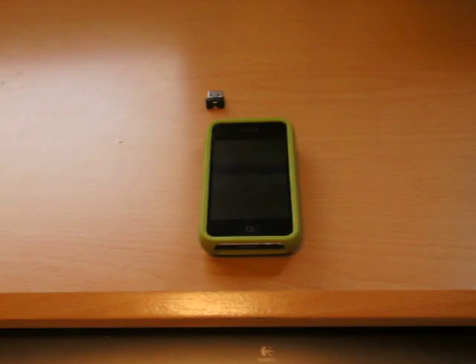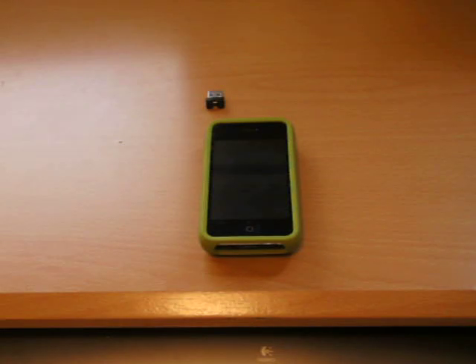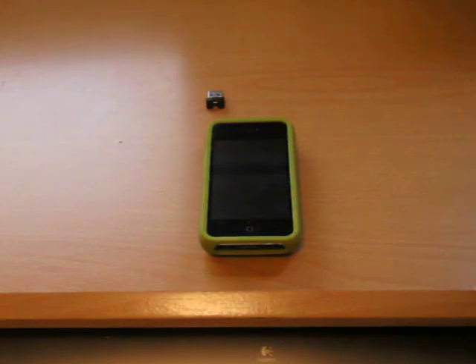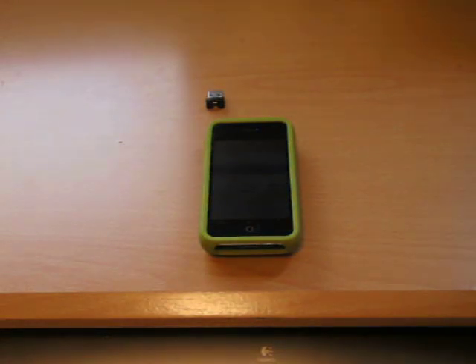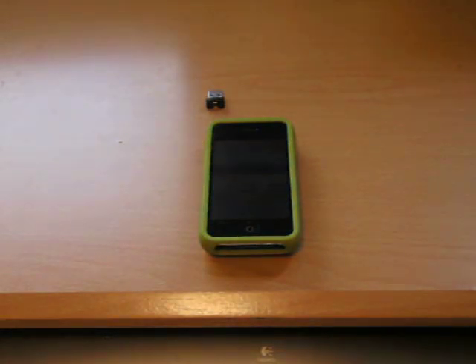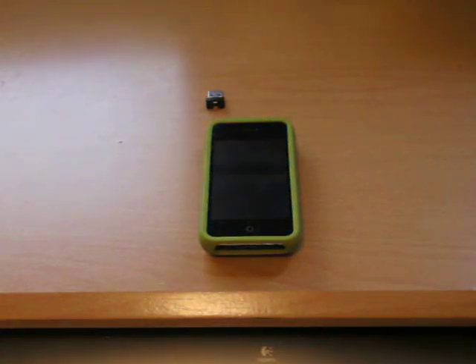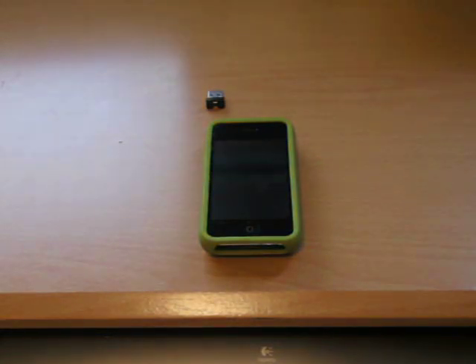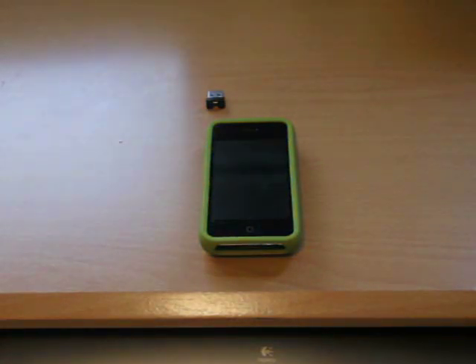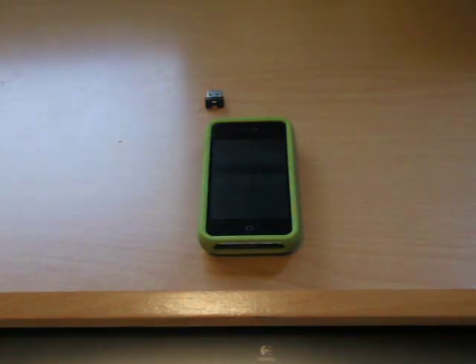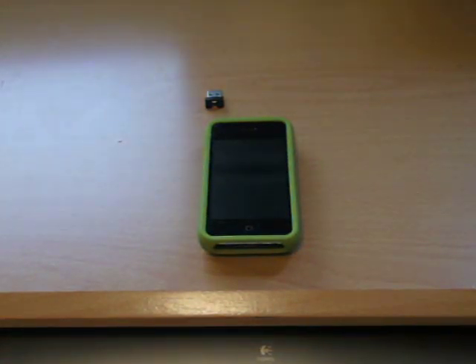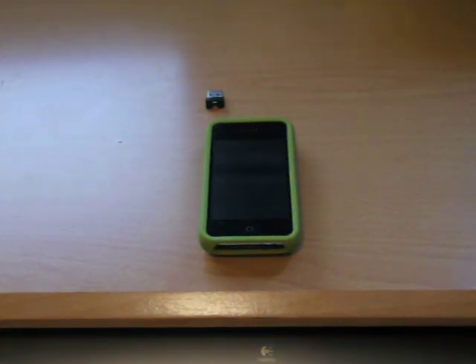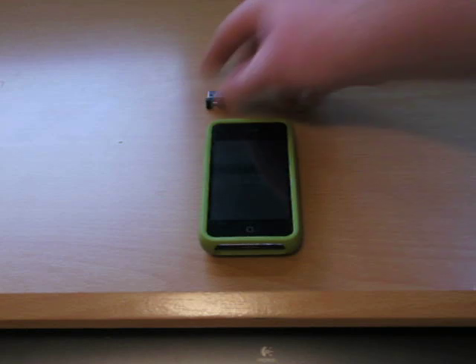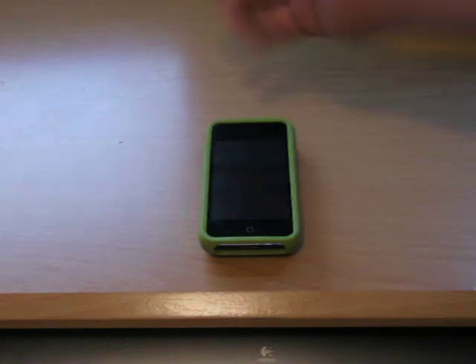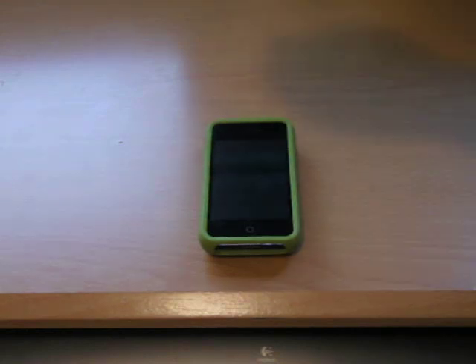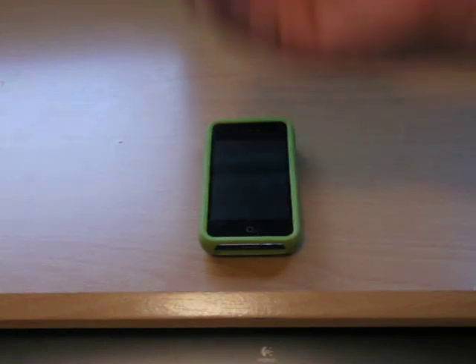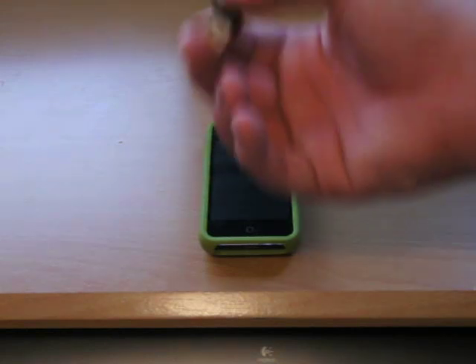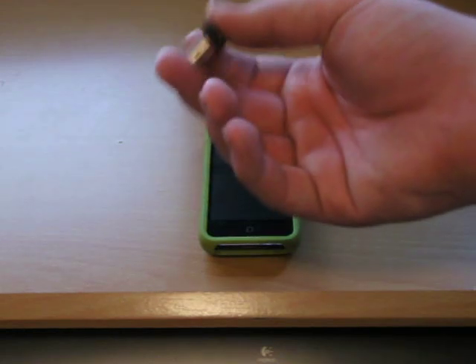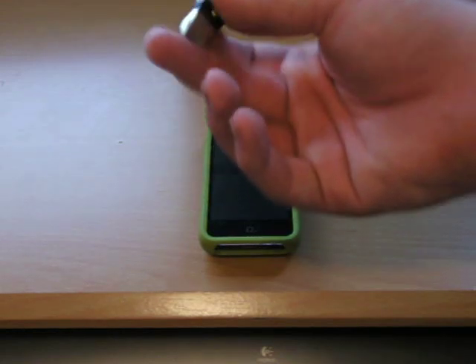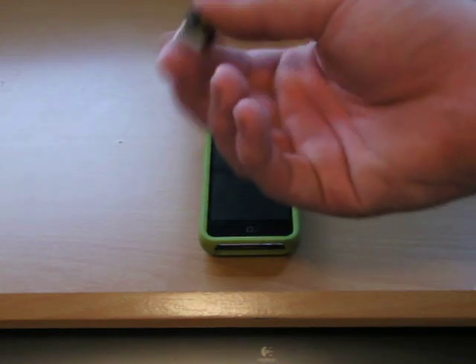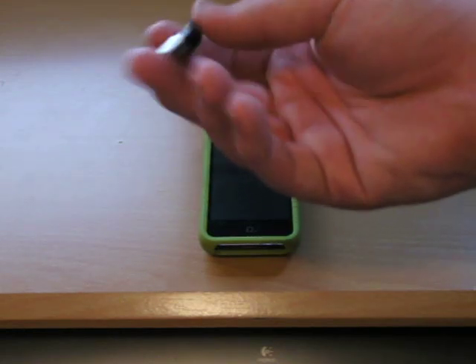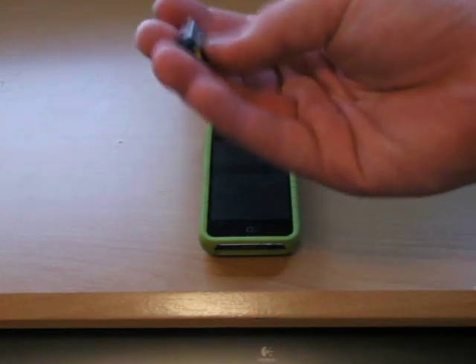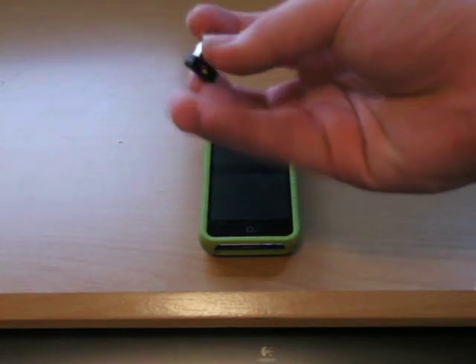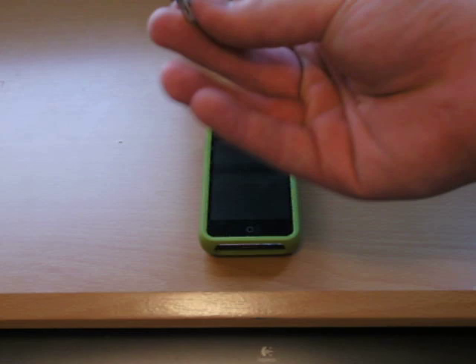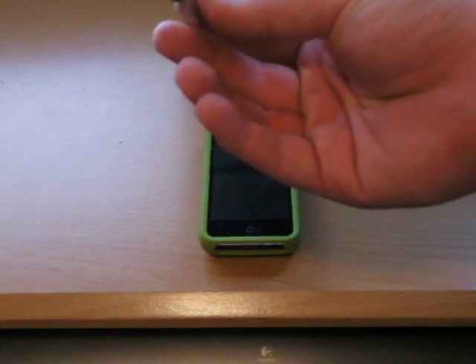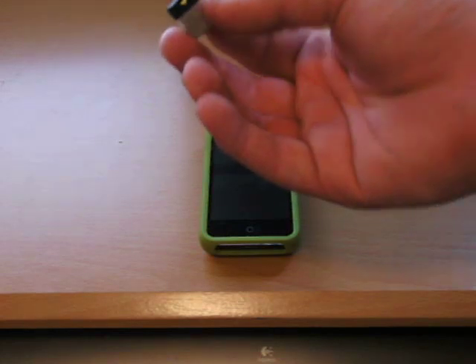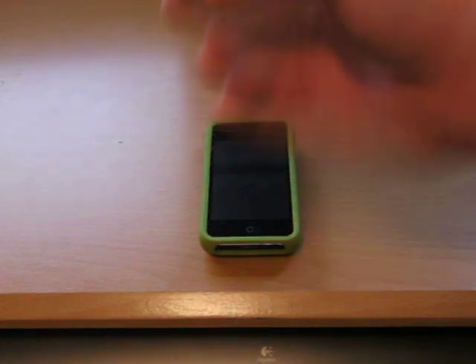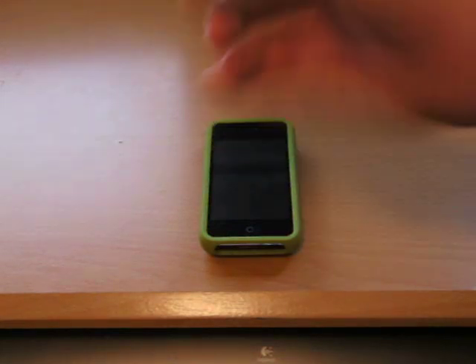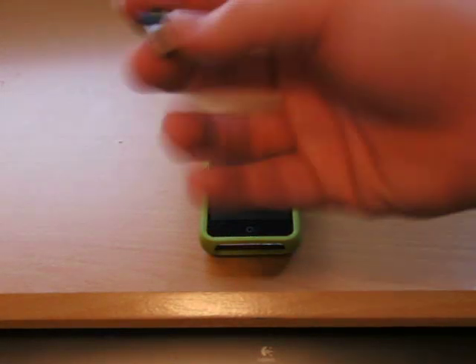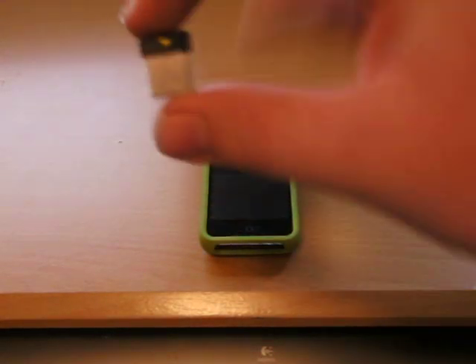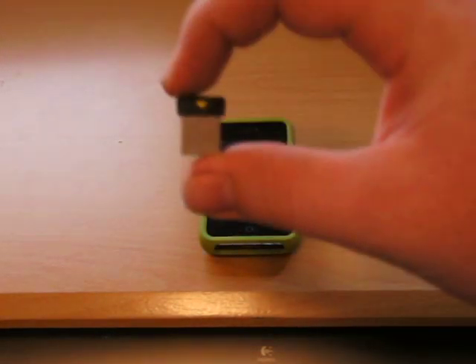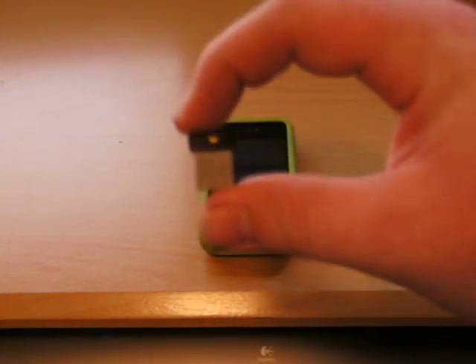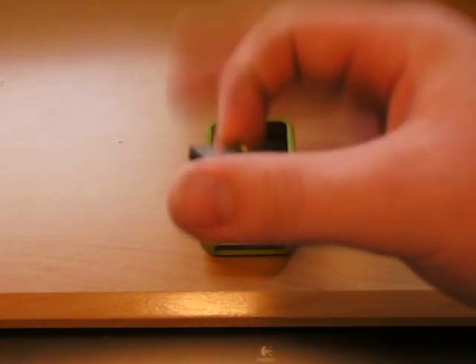Hey, what's going on, guys? It's me, Fran Prinnick here, and today I've got a review to do for you guys on the world's smallest micro SDHC USB card reader, and this thing is tiny, guys.